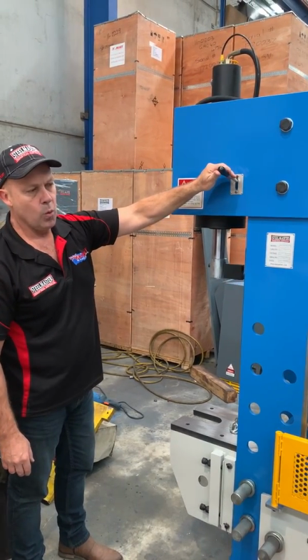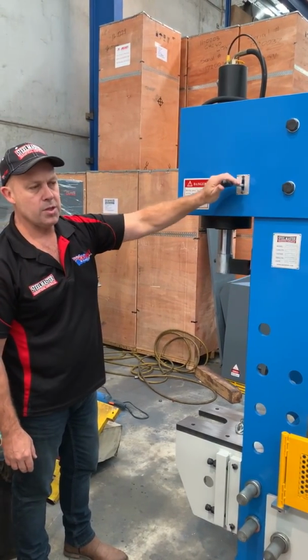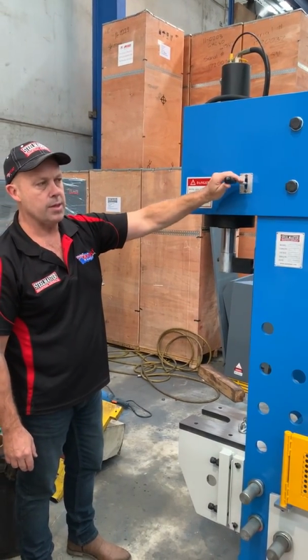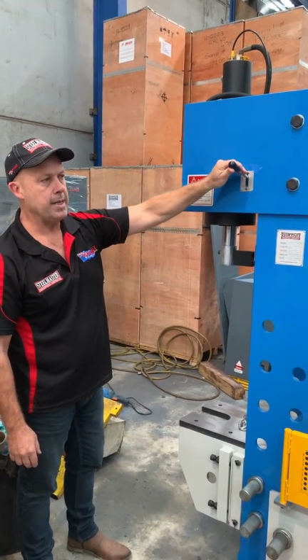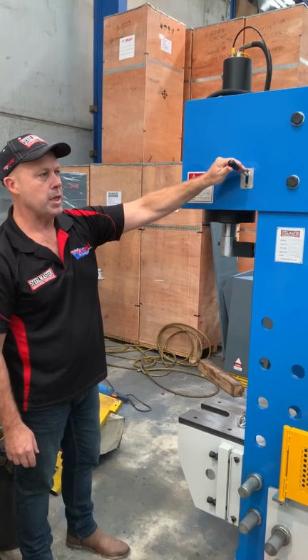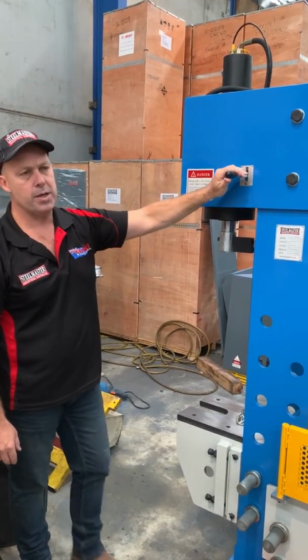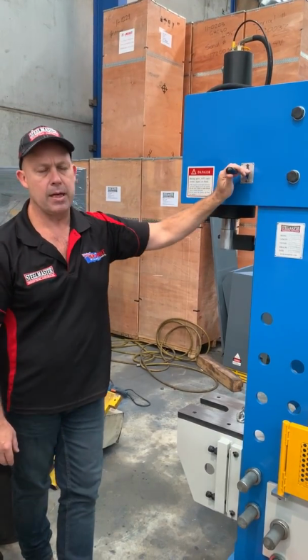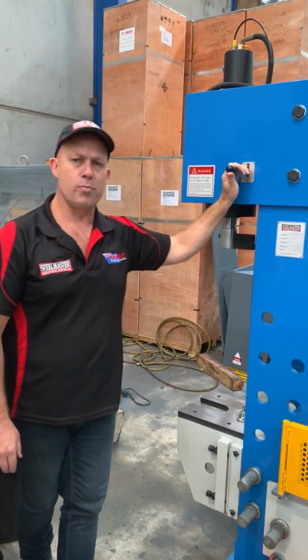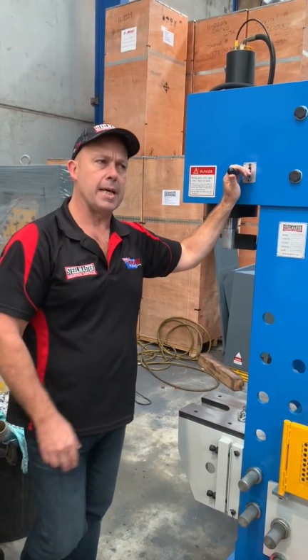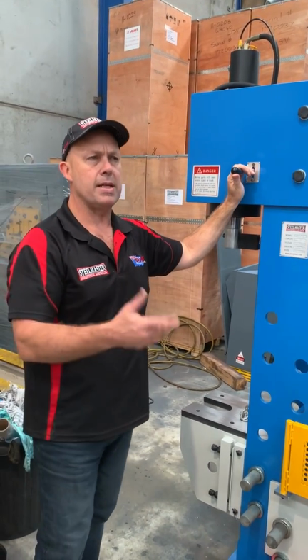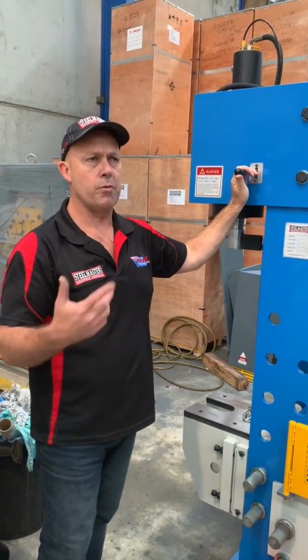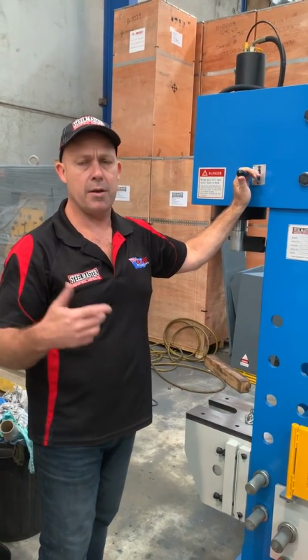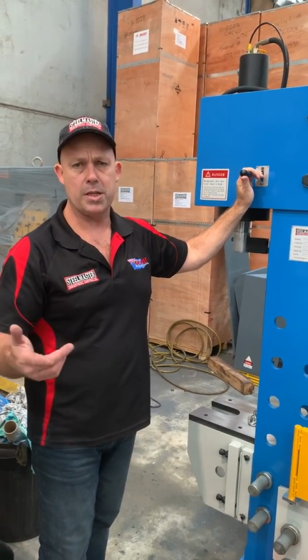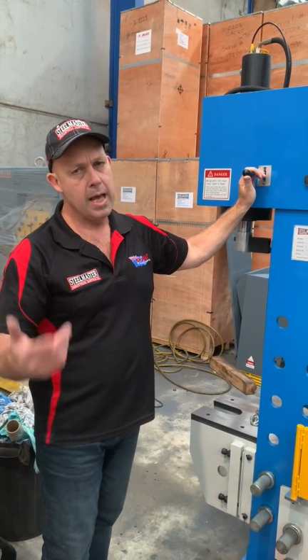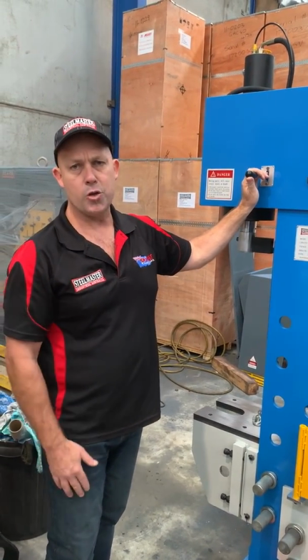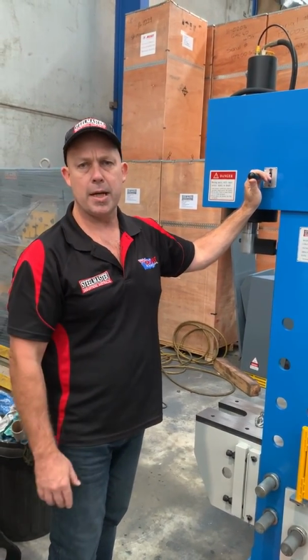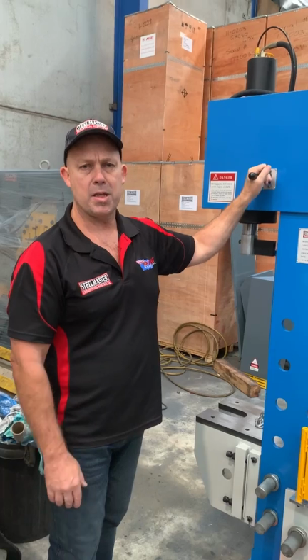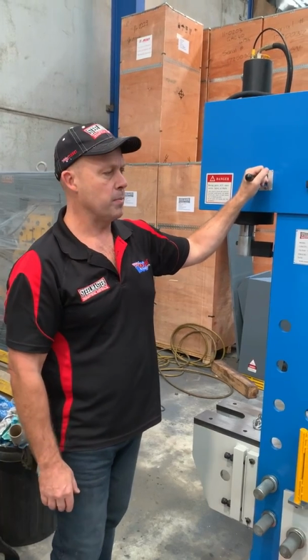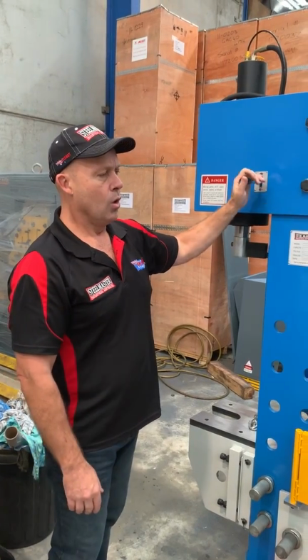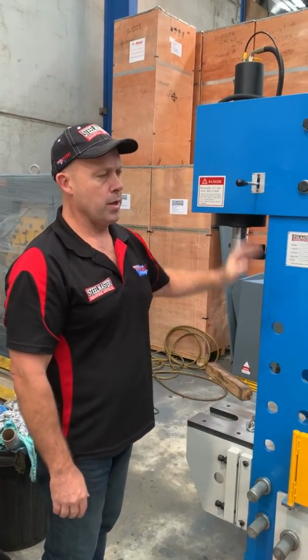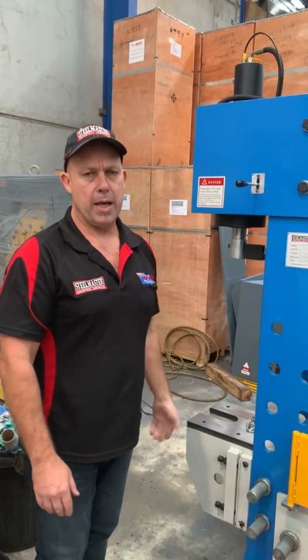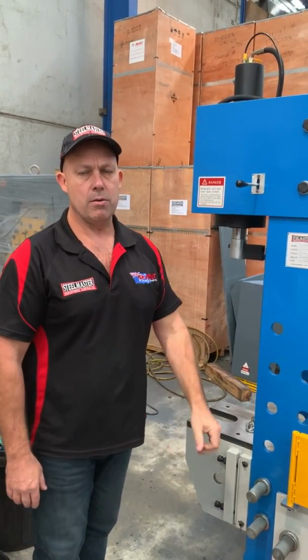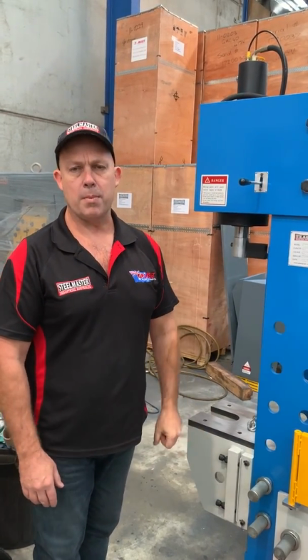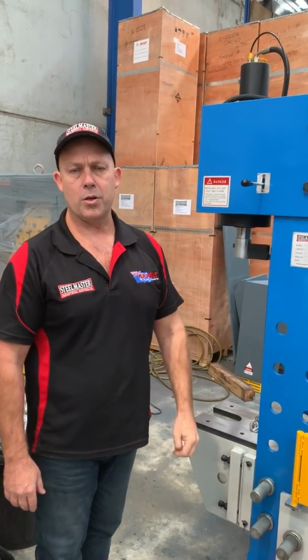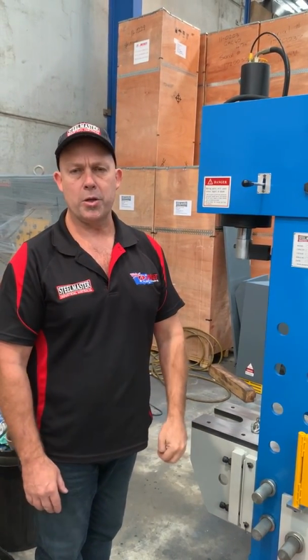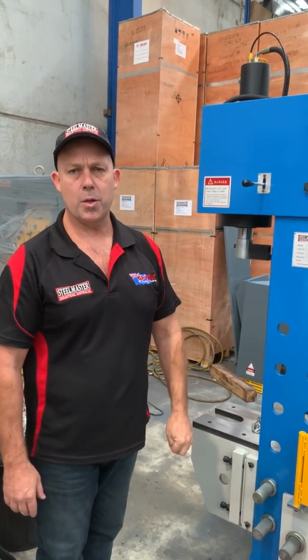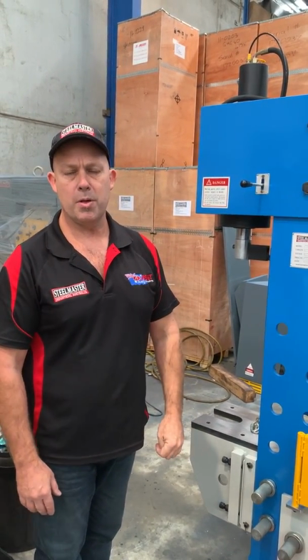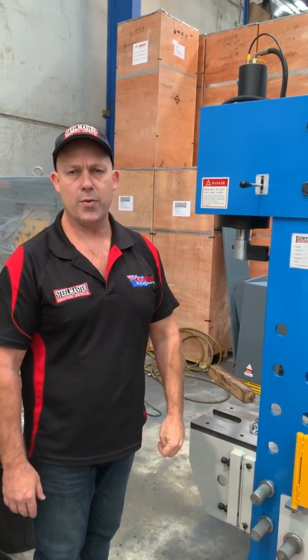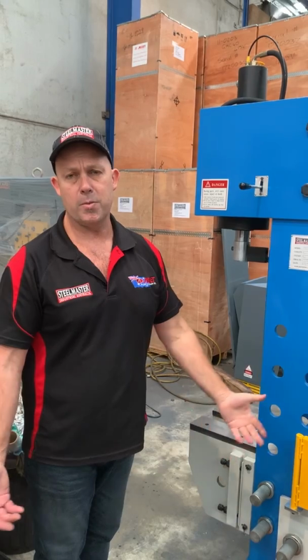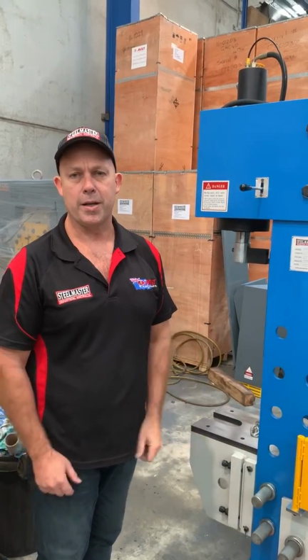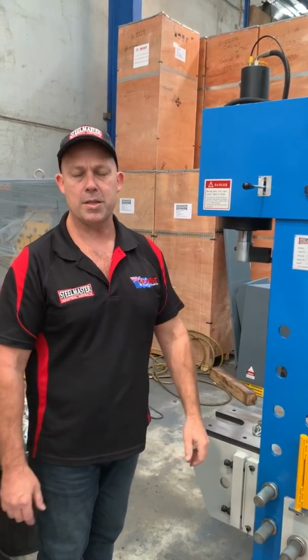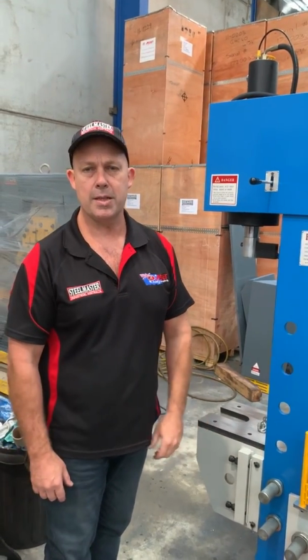We offer the HC series press in four models: 70 tonne, 100 tonne, 160 tonne, and 200 tonne capacity. All of those are displayed on assetclamp.com.au — jump online and find us under branch machinery. Thanks and have a great day.